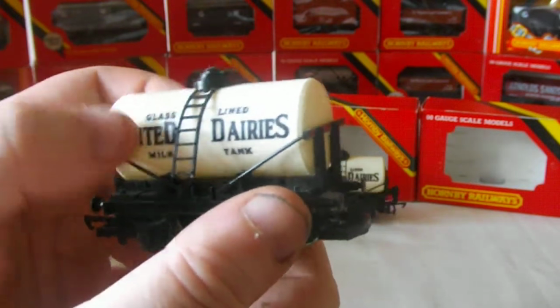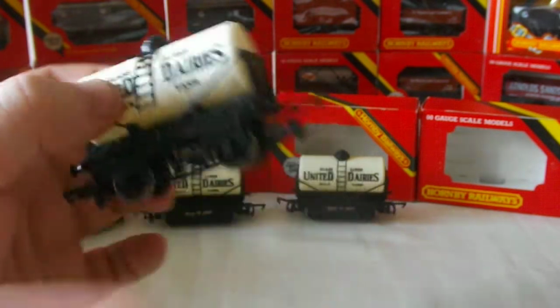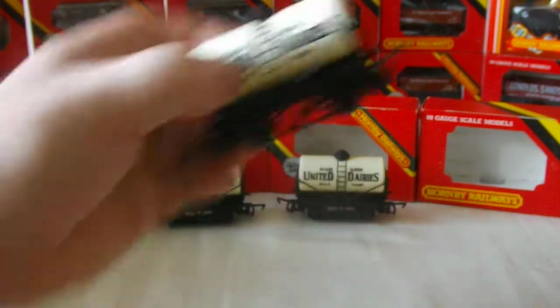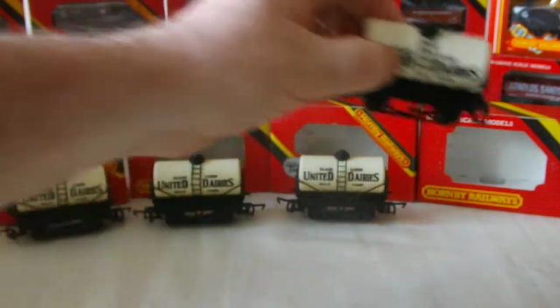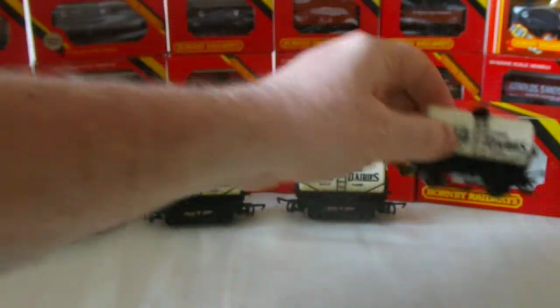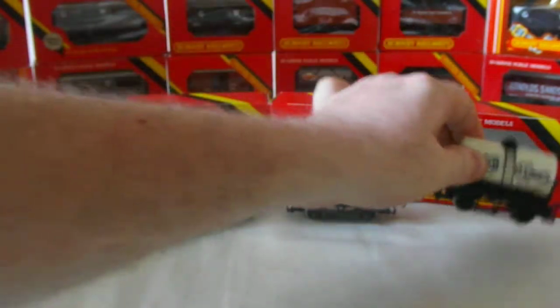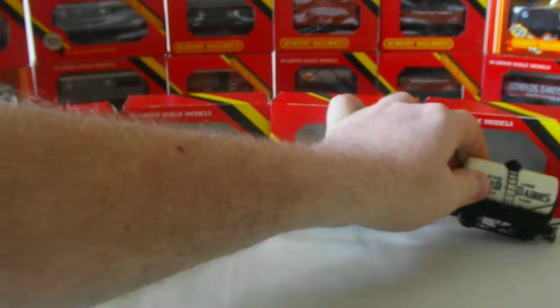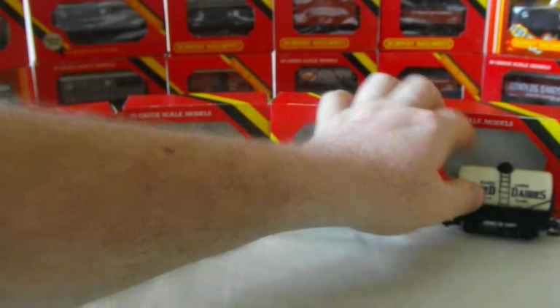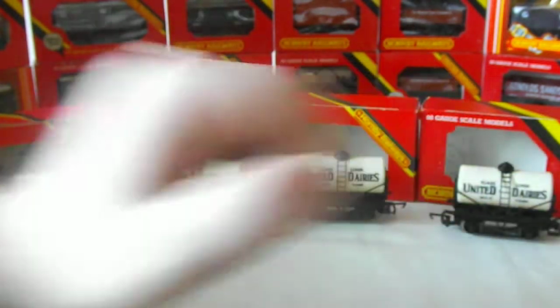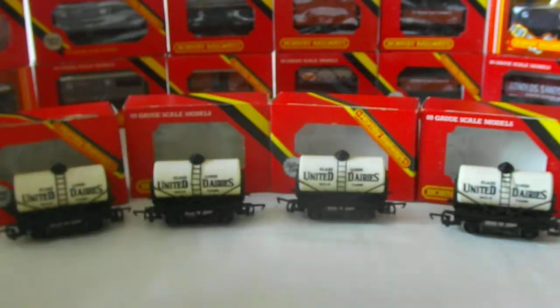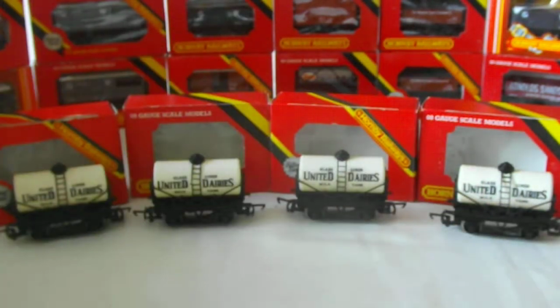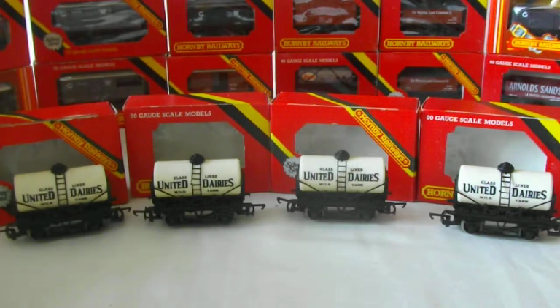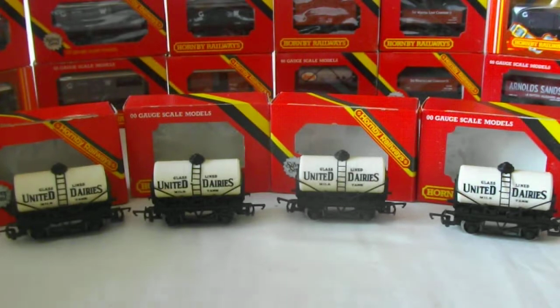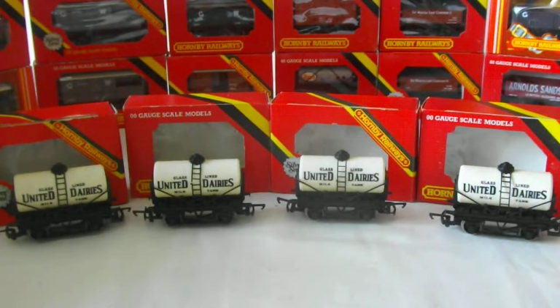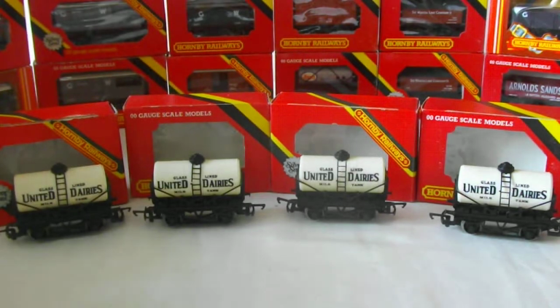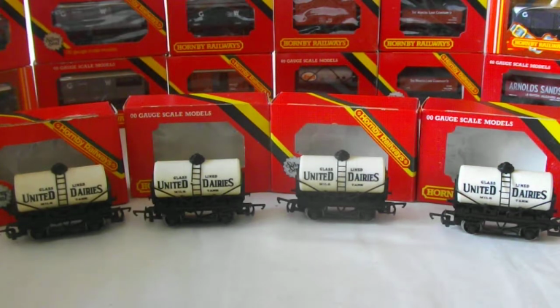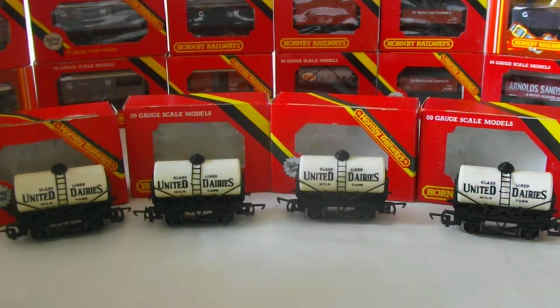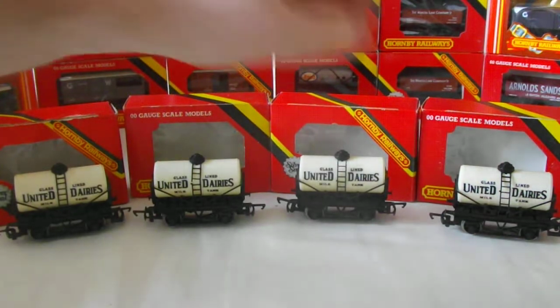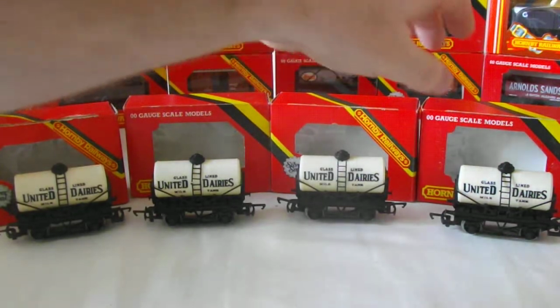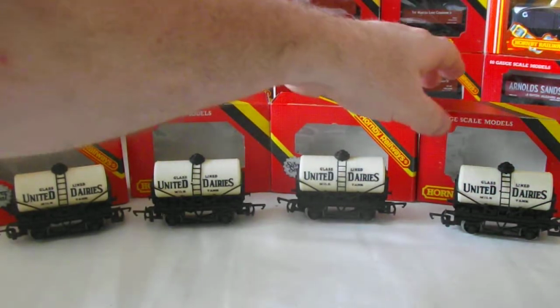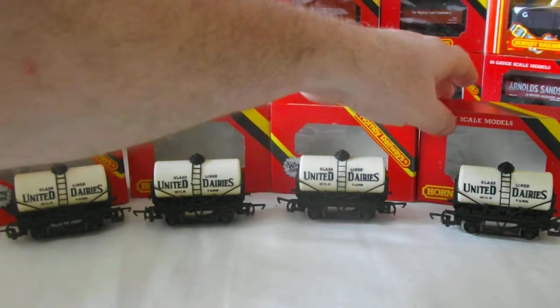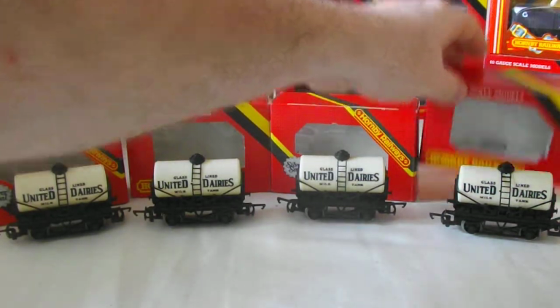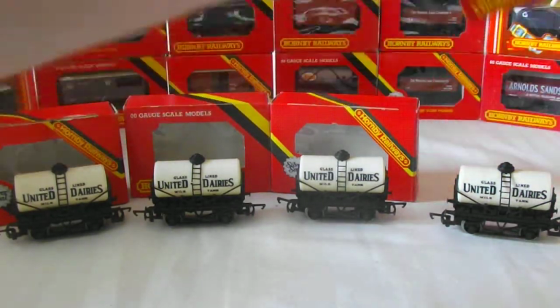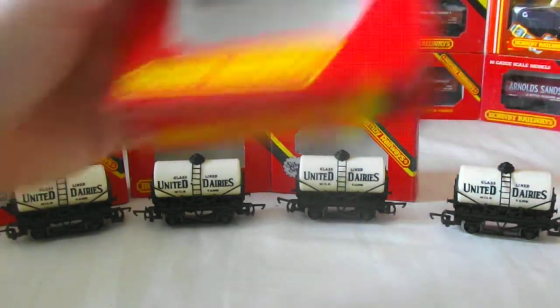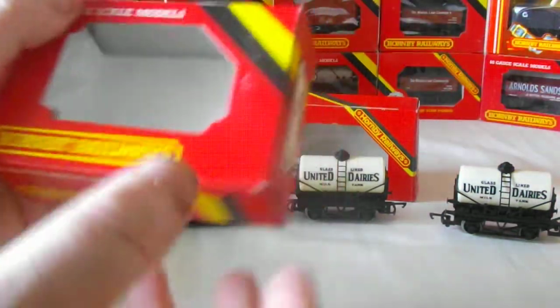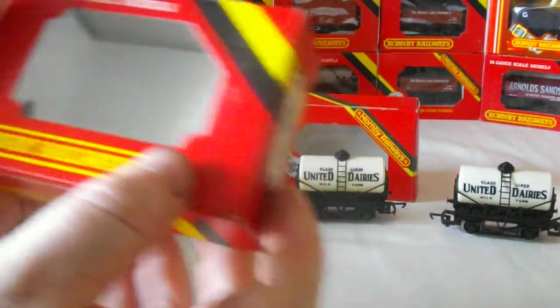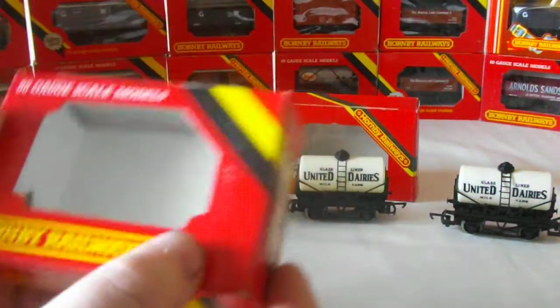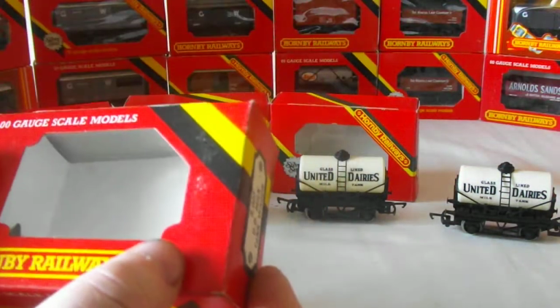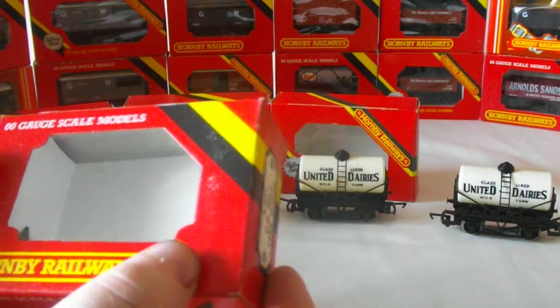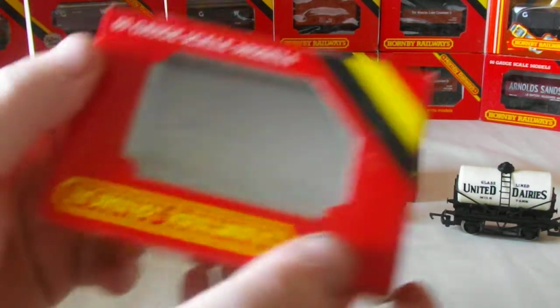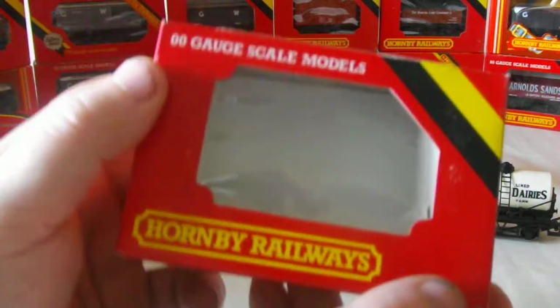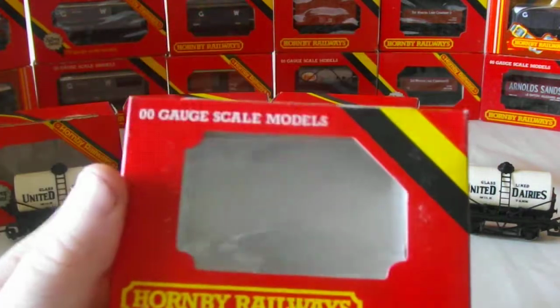You've got to remember that these were probably 40 years old, so they're not going to be perfect. Anybody expecting a perfect item of that age? Well, I'm in my 40s and I'm certainly not perfect.